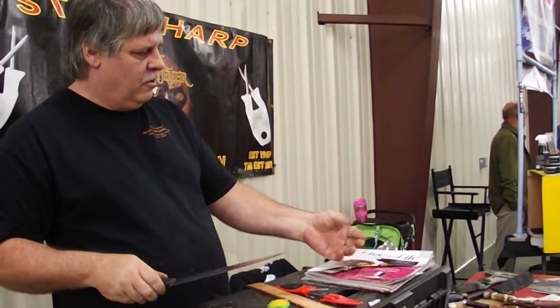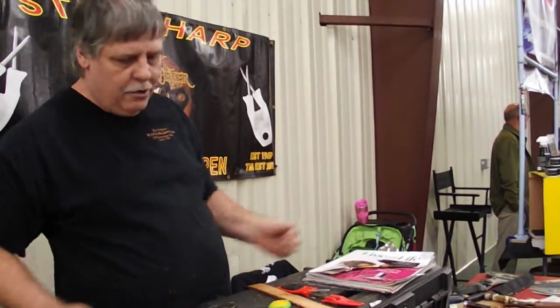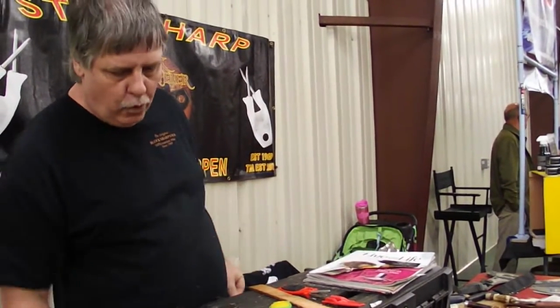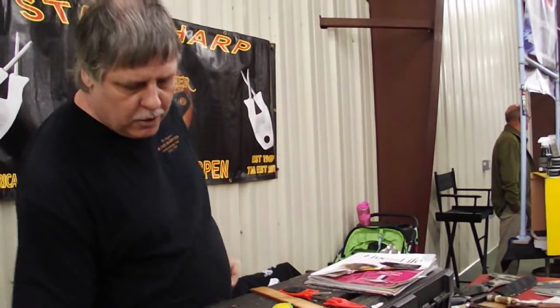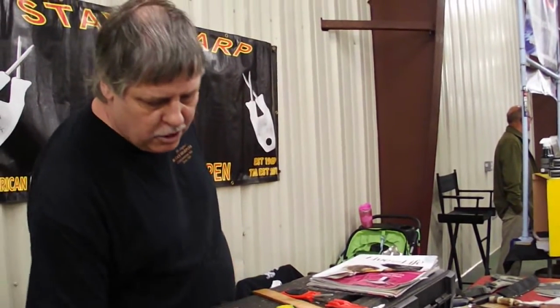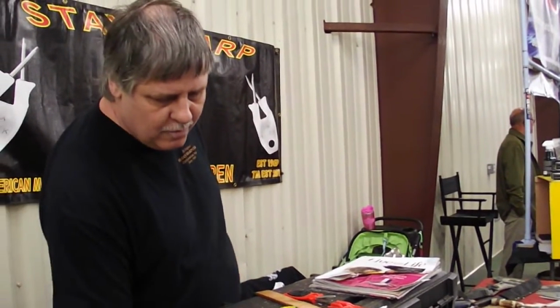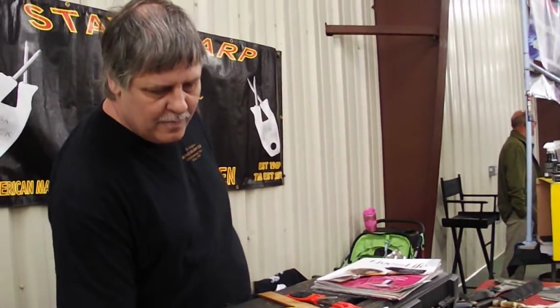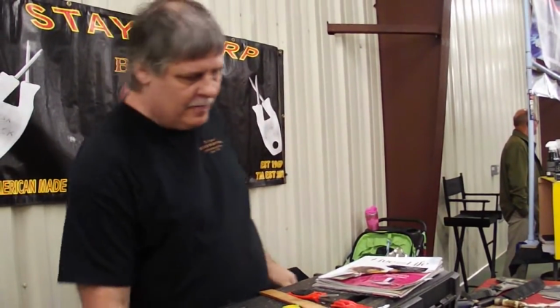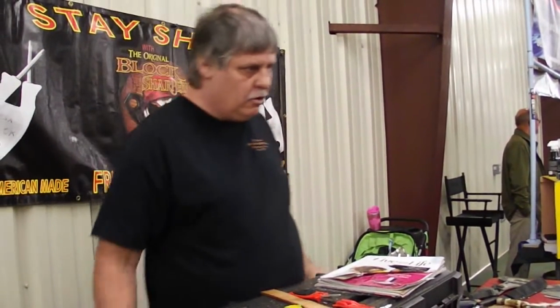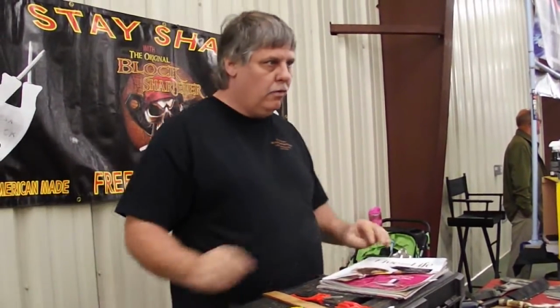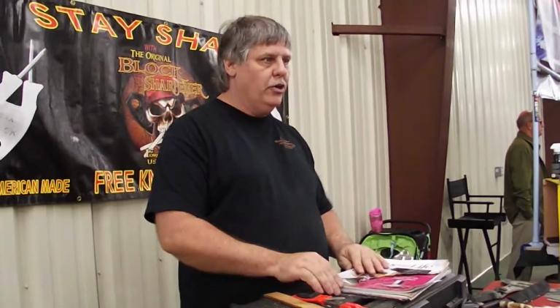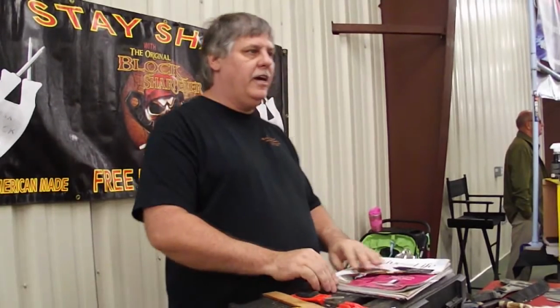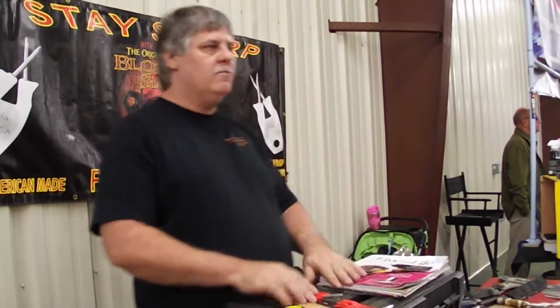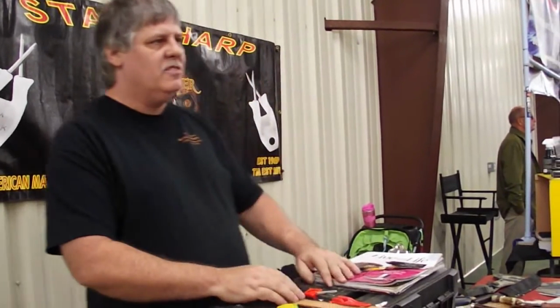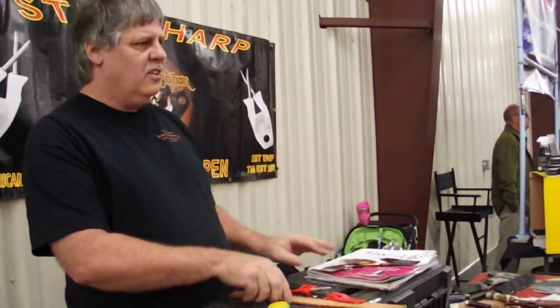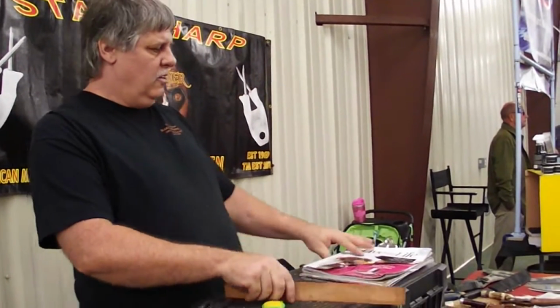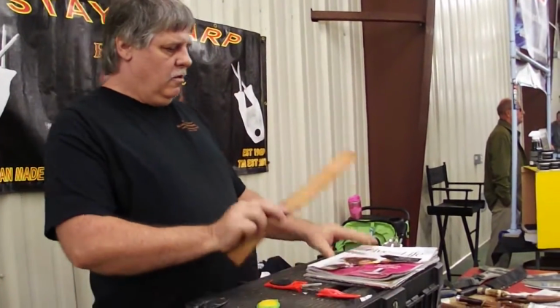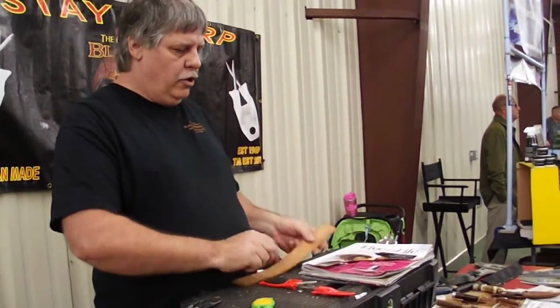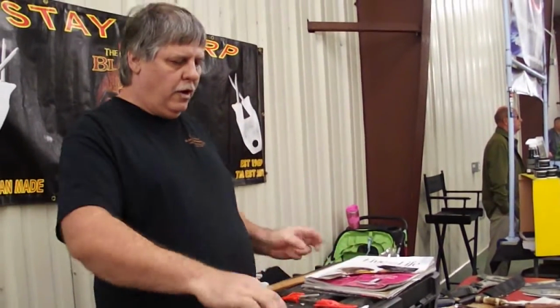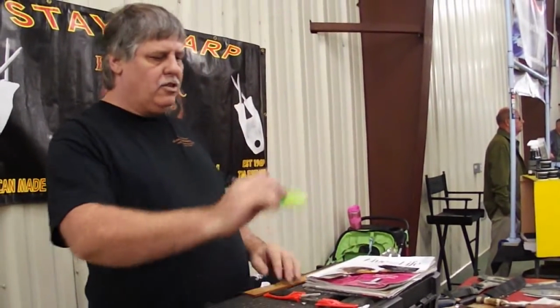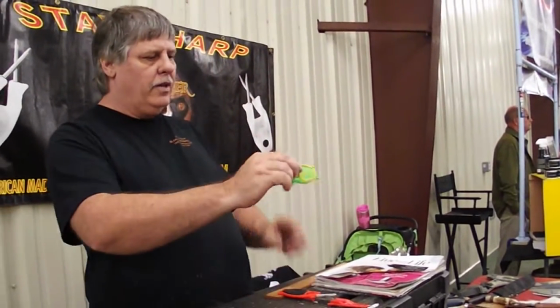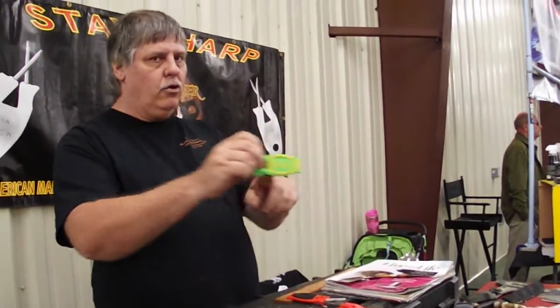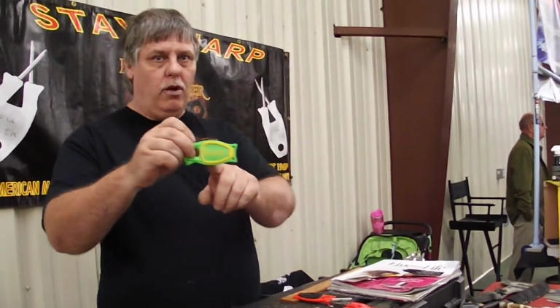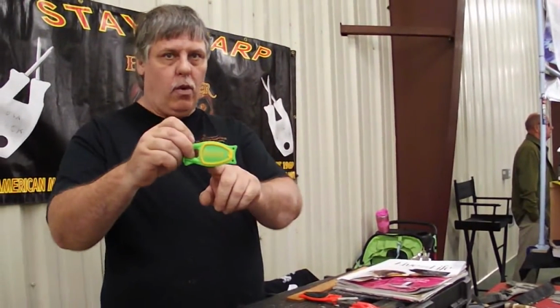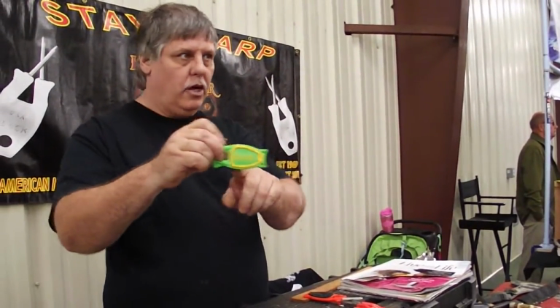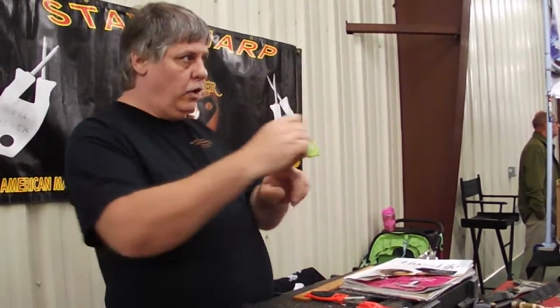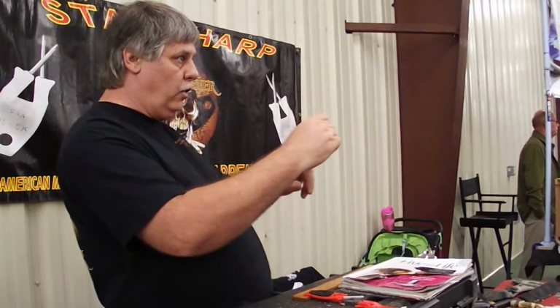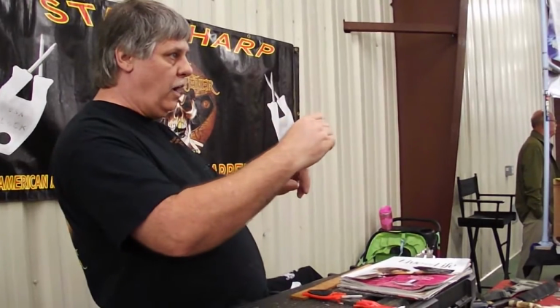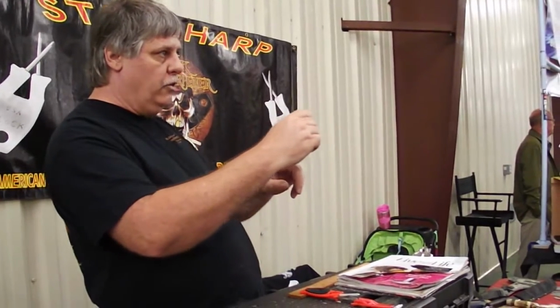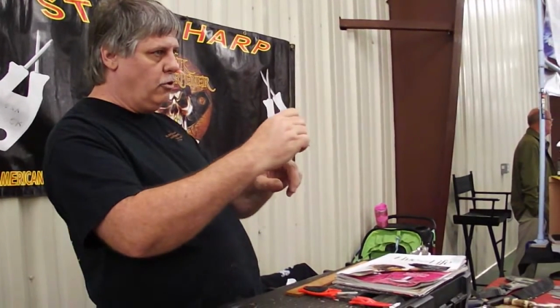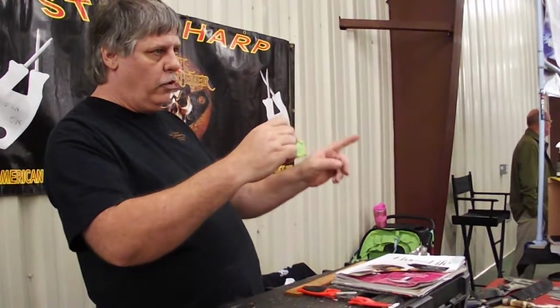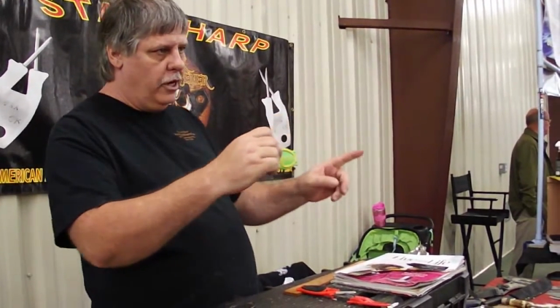I do them 20 bucks each, two of them for 30 today. We do put our last name on the handle along with our website. We offer lifetime guarantees no matter where you get them.